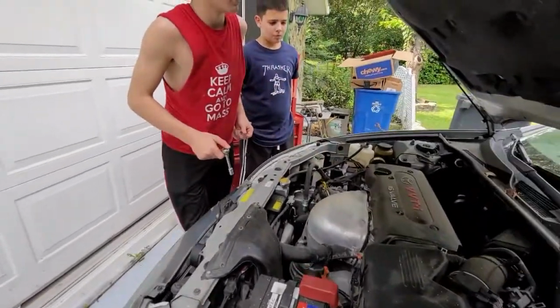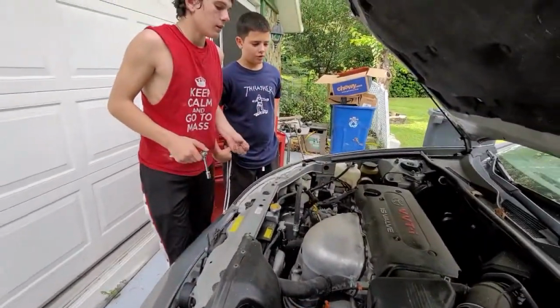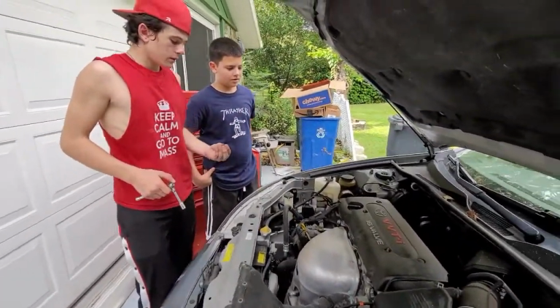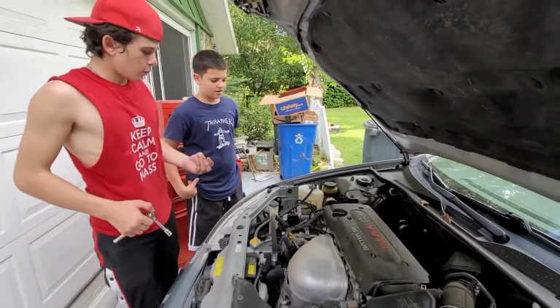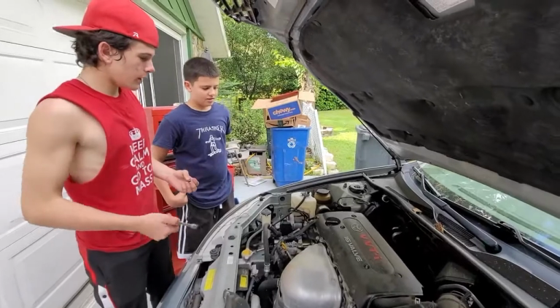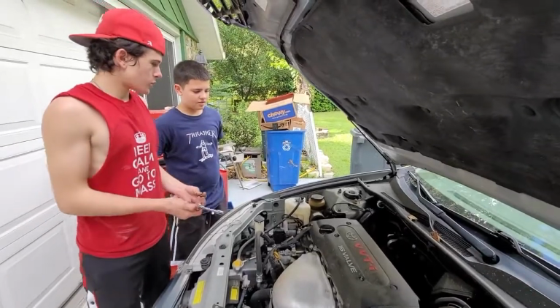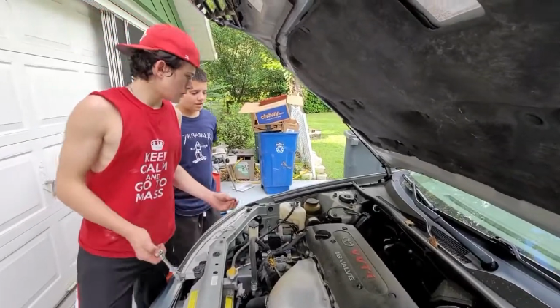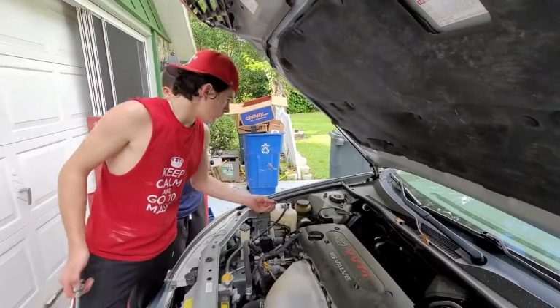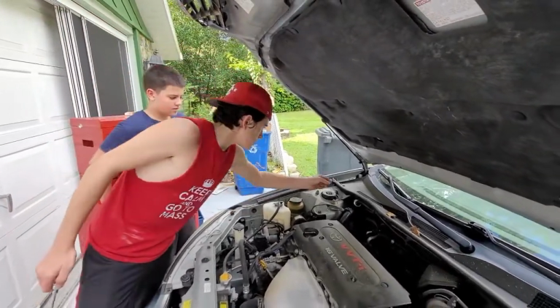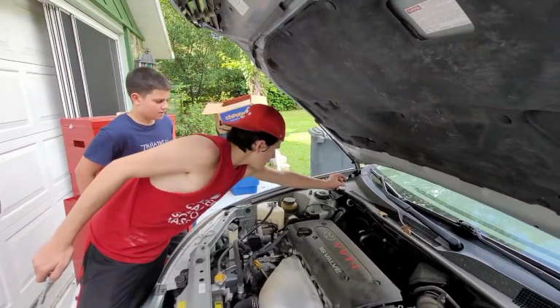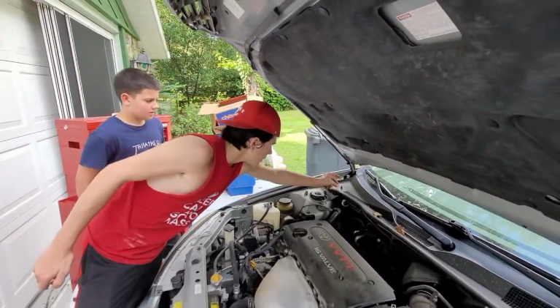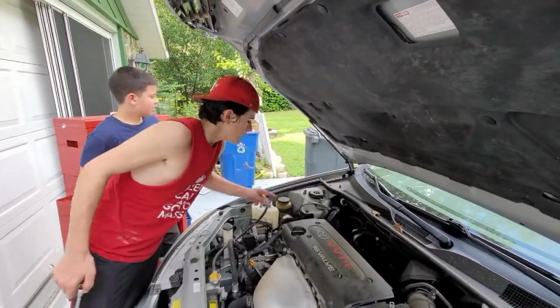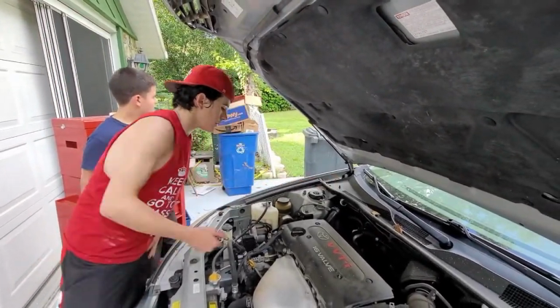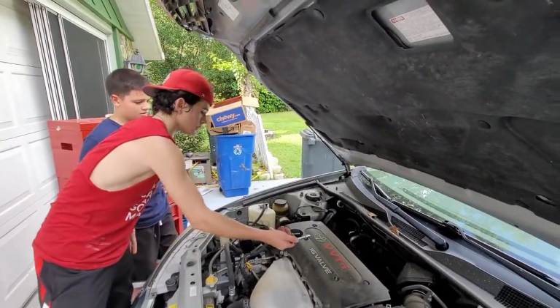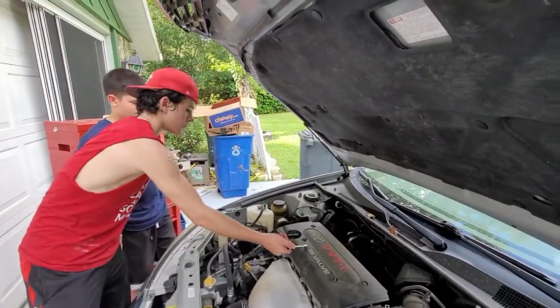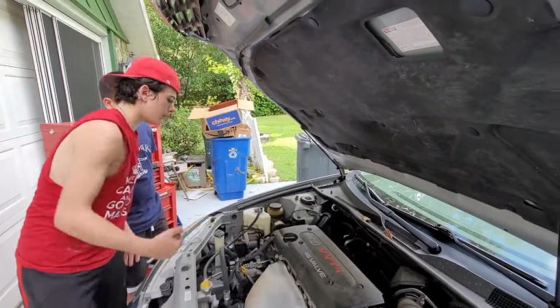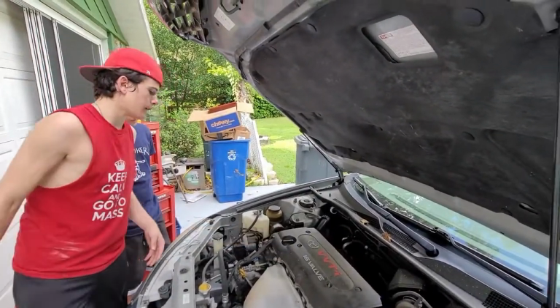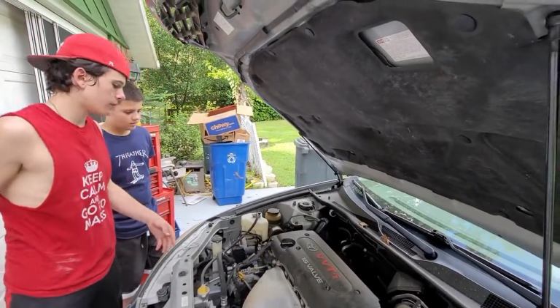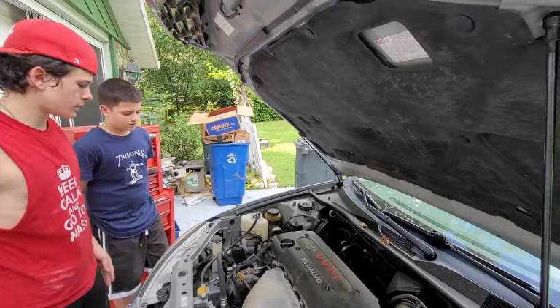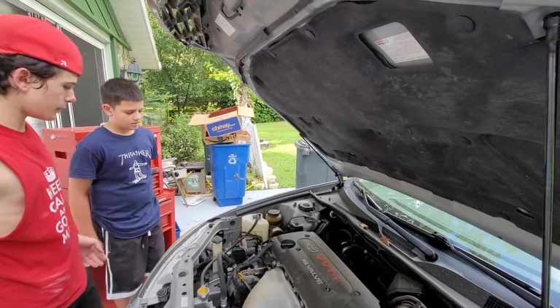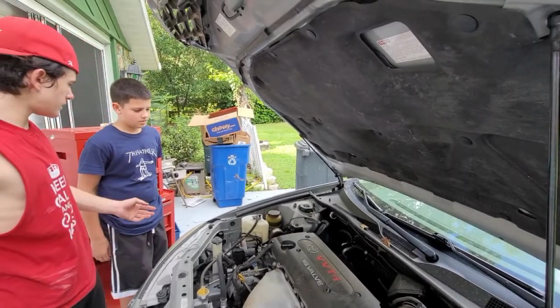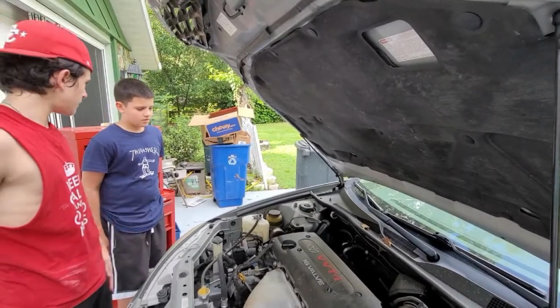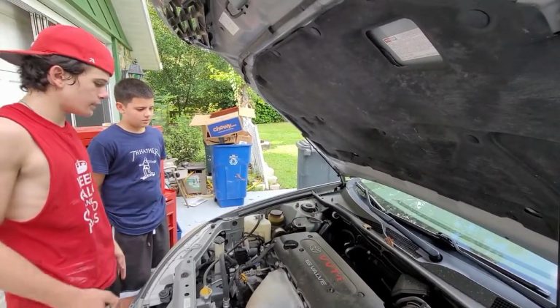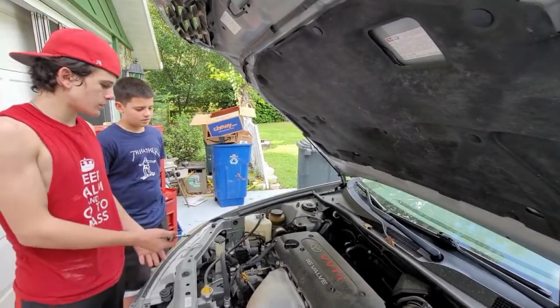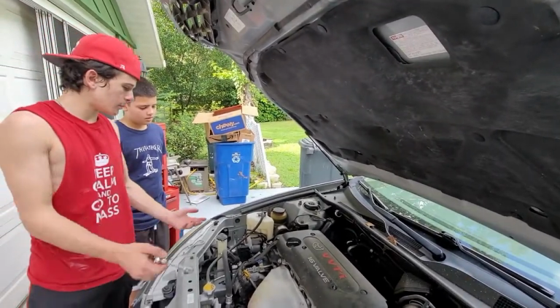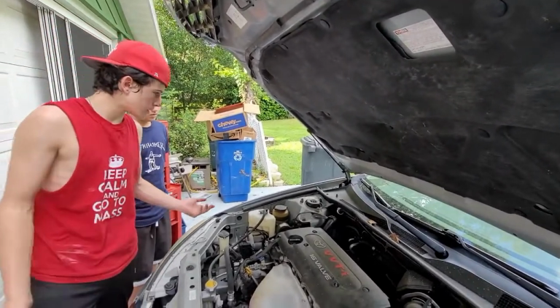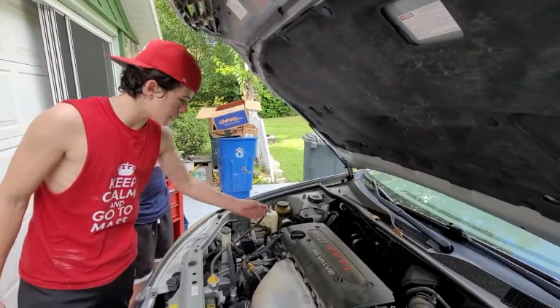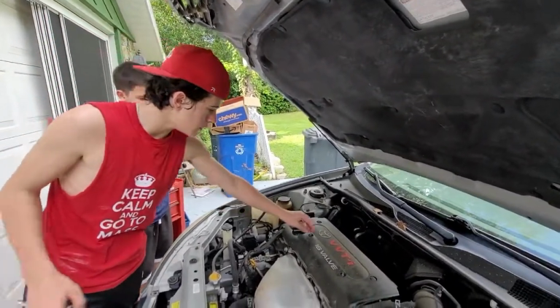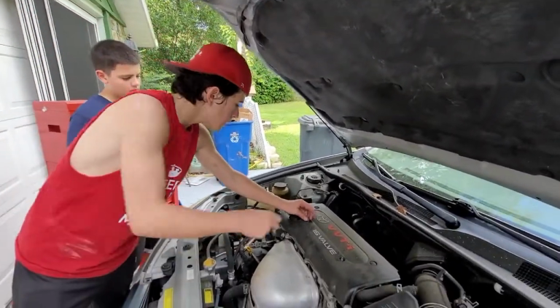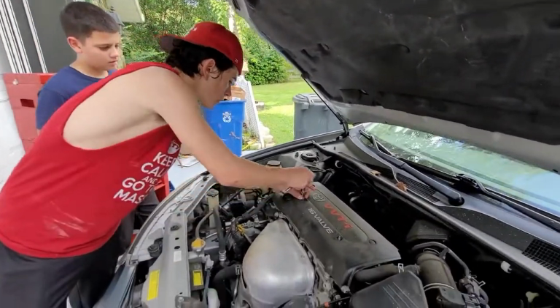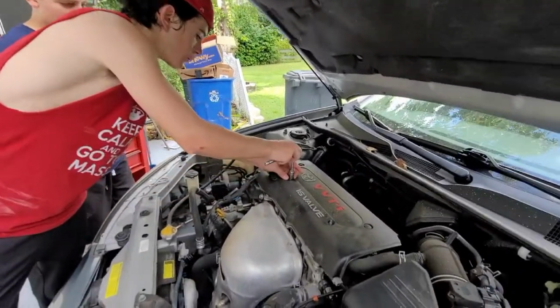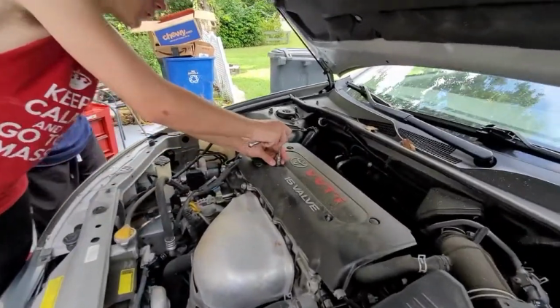What are you doing? Well, right now I'm just changing the spark plugs. We're going to get through this little case right here in order to be able to get to them. But the dealerships, they put them on to scare people from trying to do their own work.